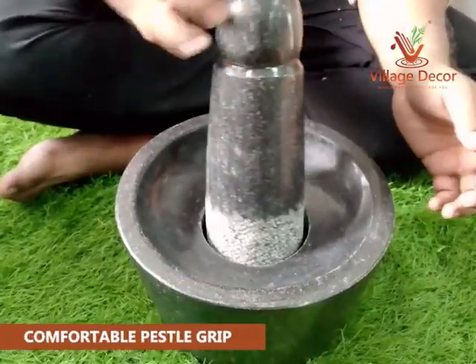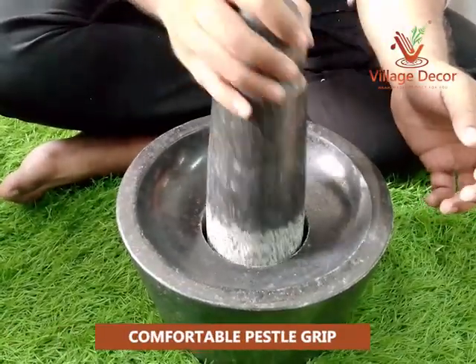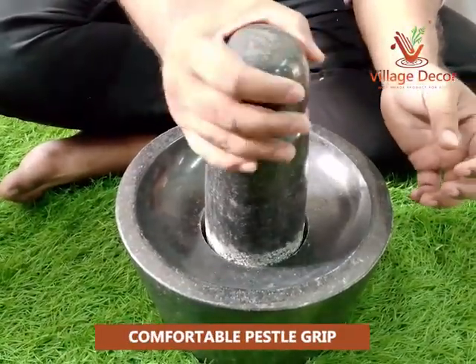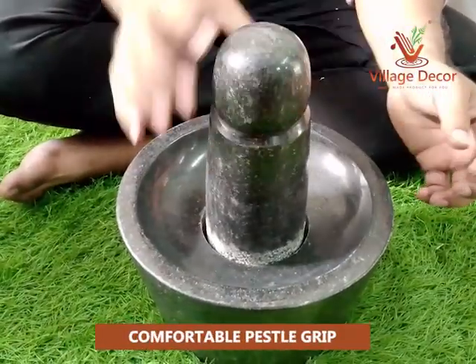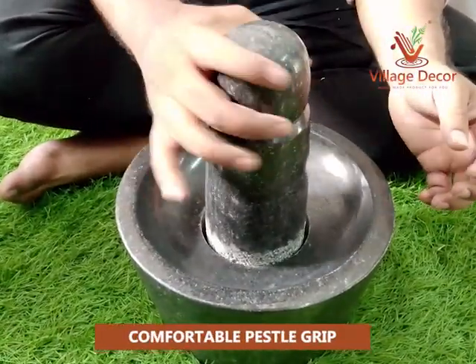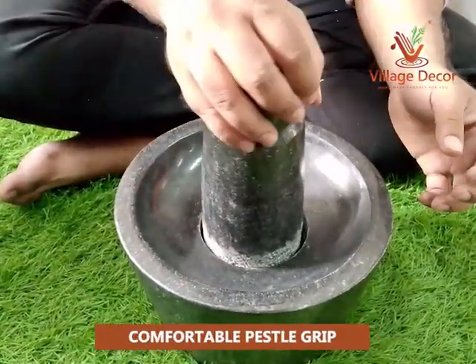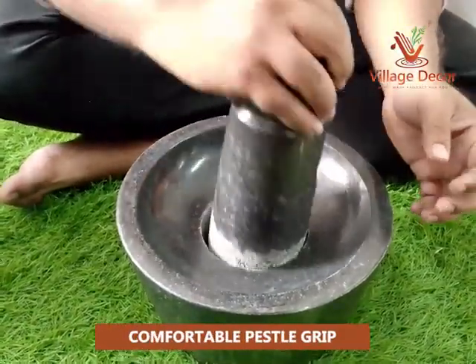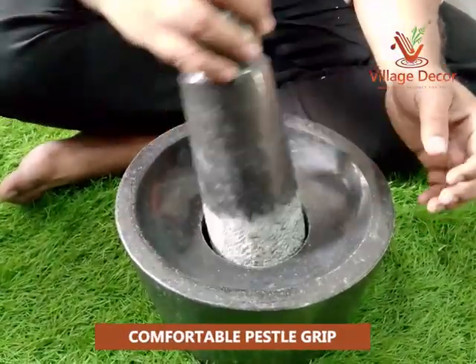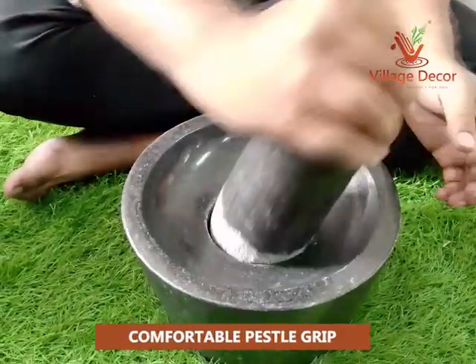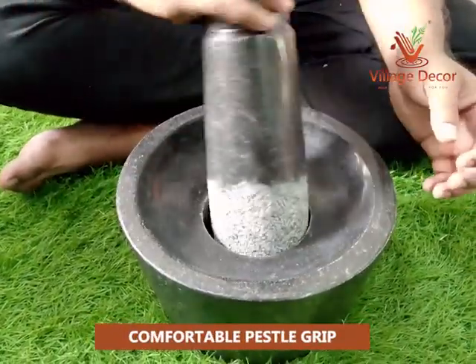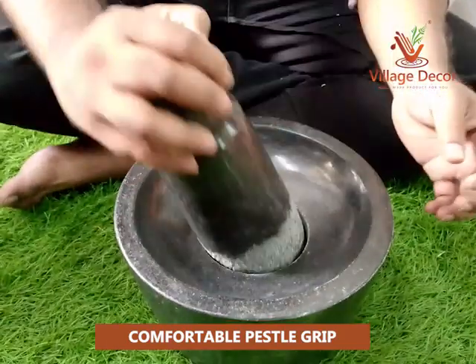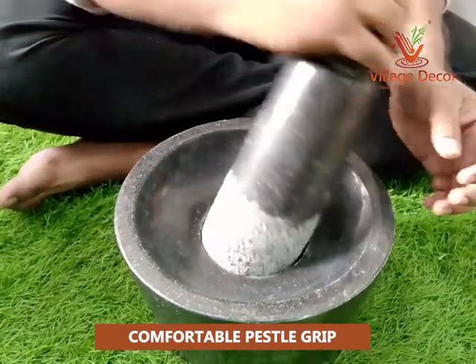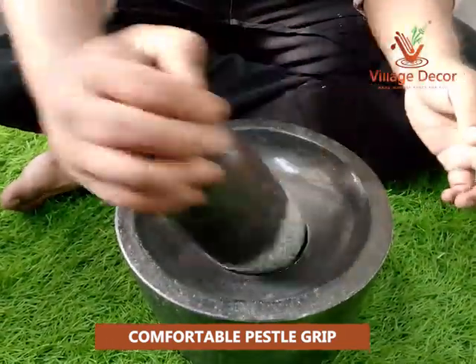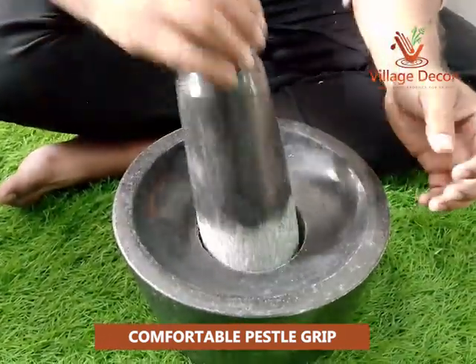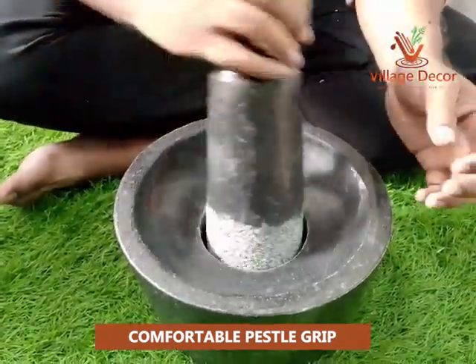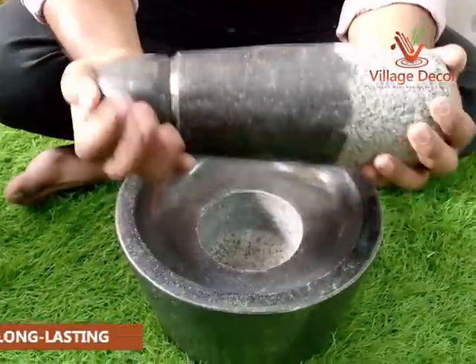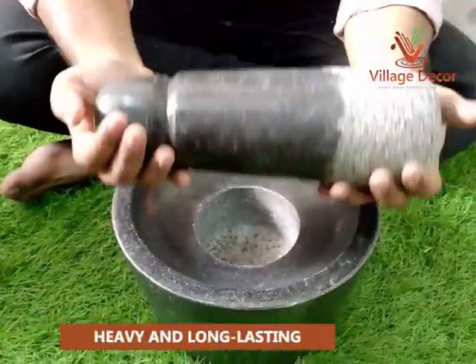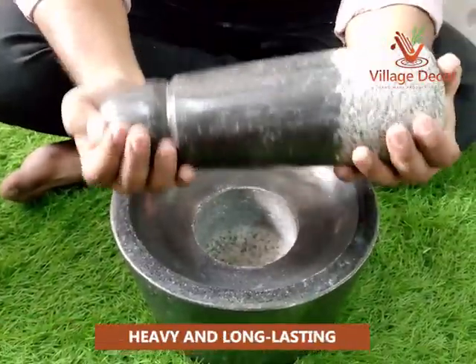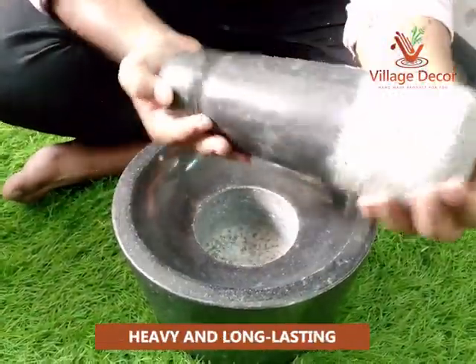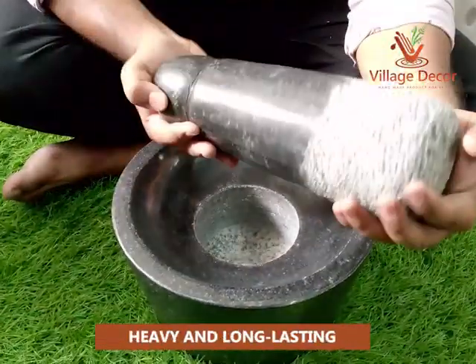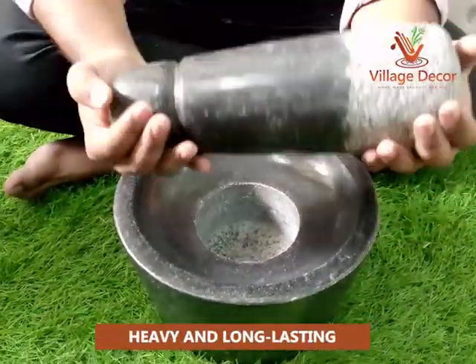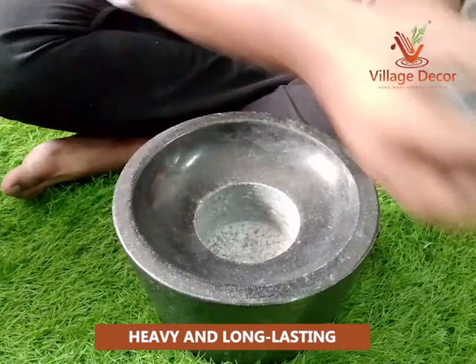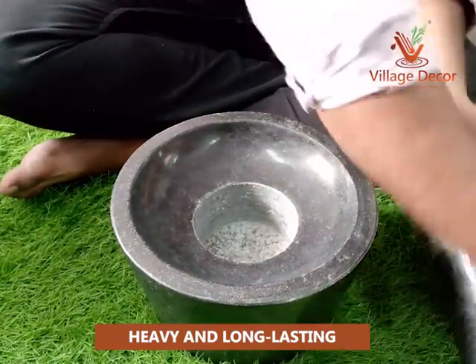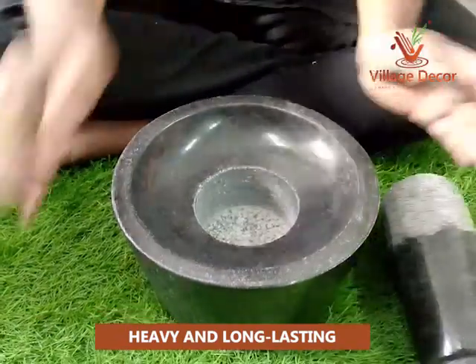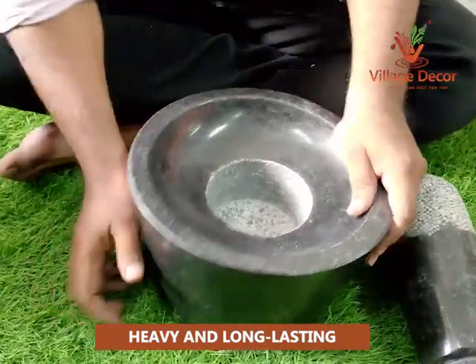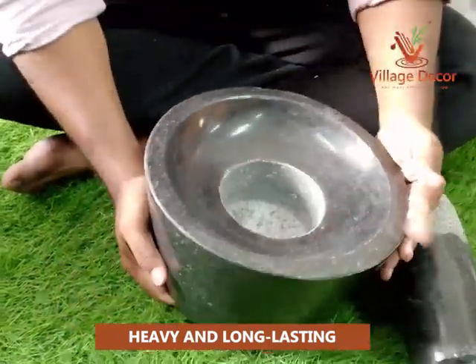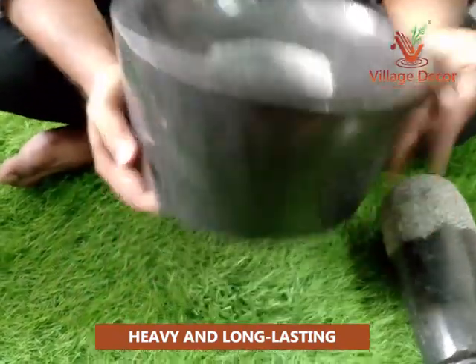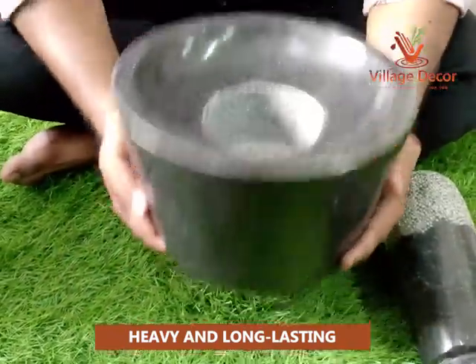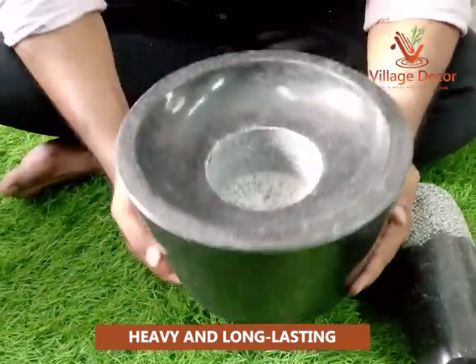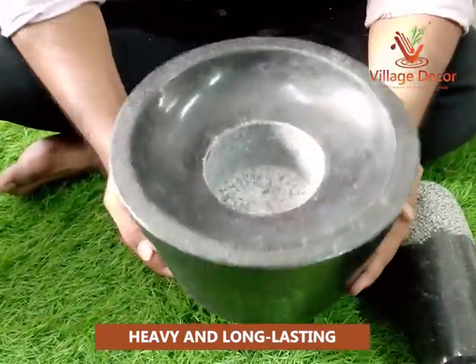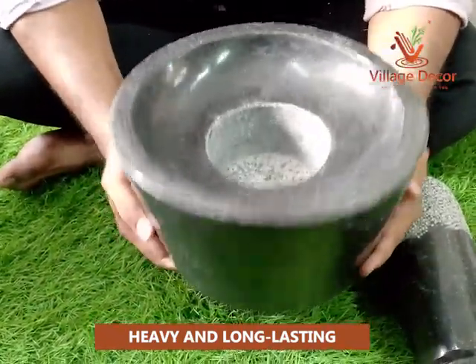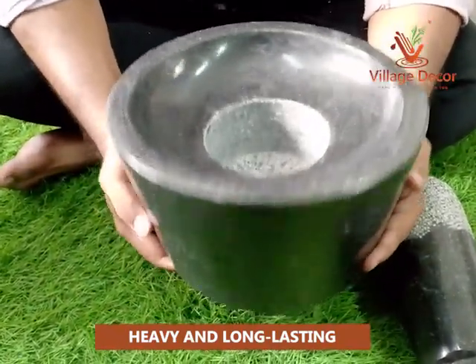The pestle grip is designed for comfort, ensuring a pleasant grinding experience with effortless control. The Atukal pestle and mortar are crafted from durable materials, ensuring it is built to last and can handle frequent use.